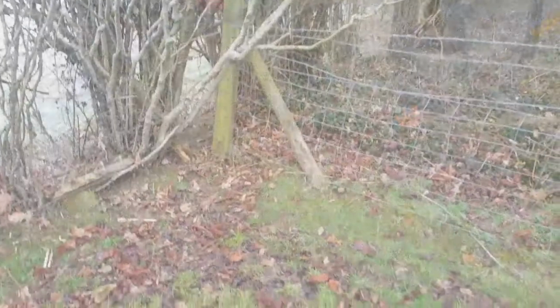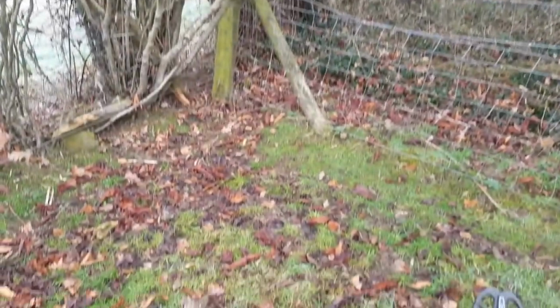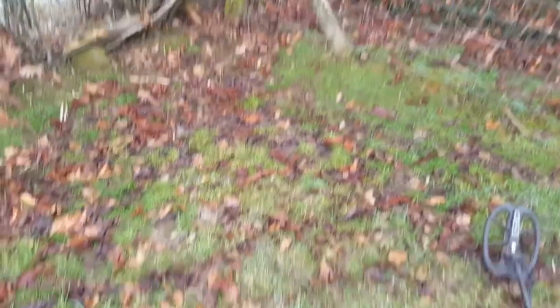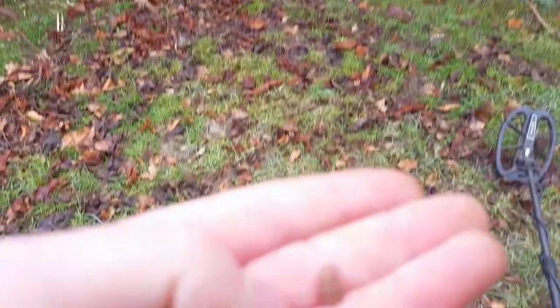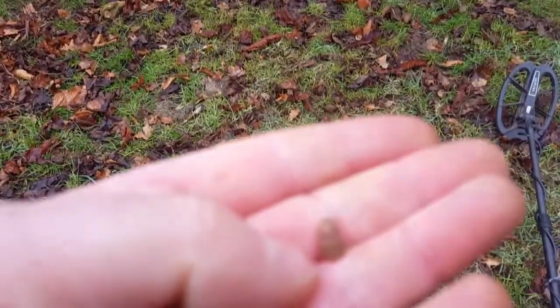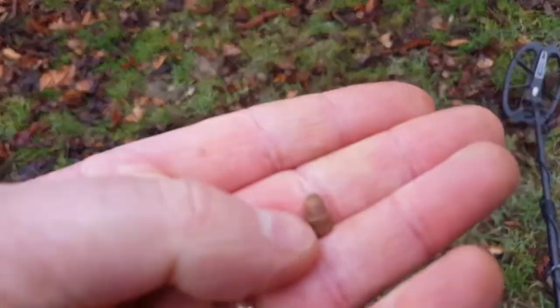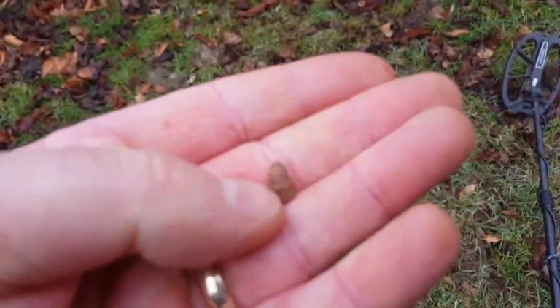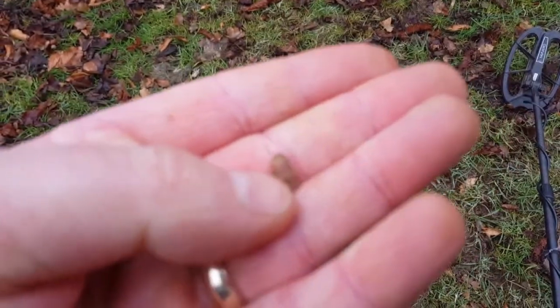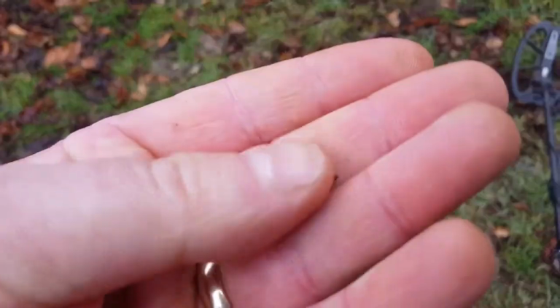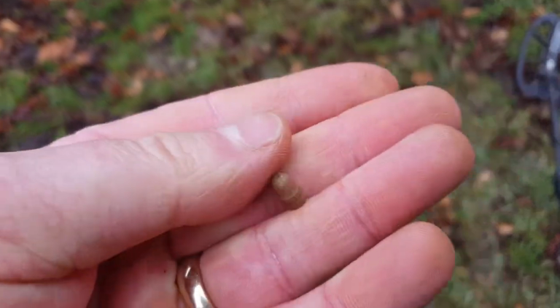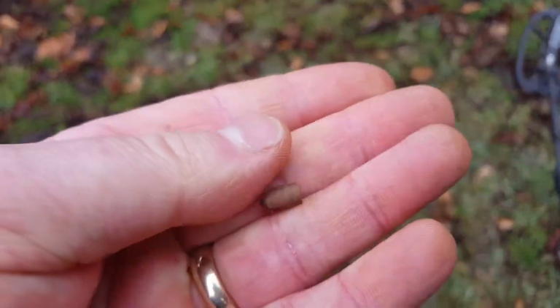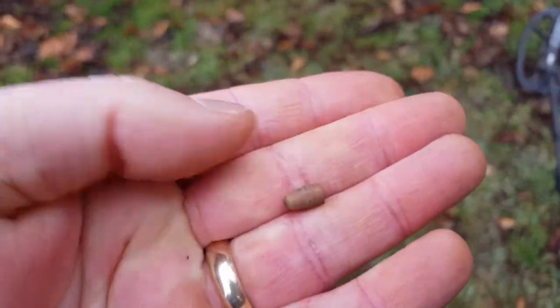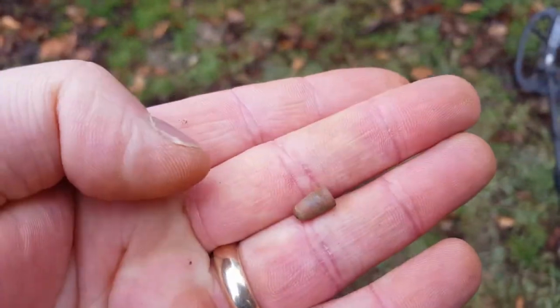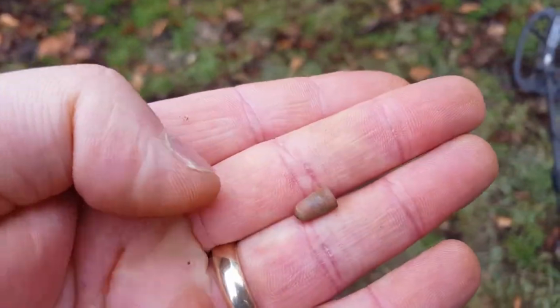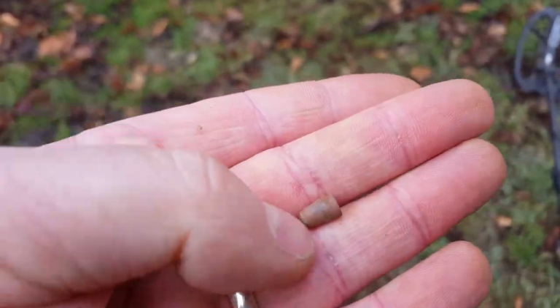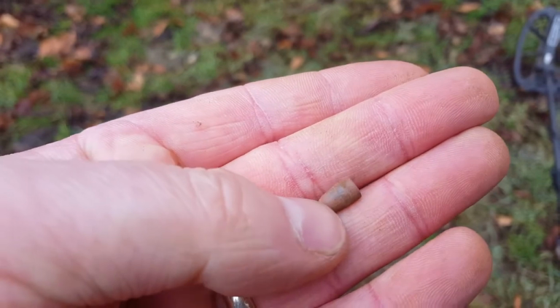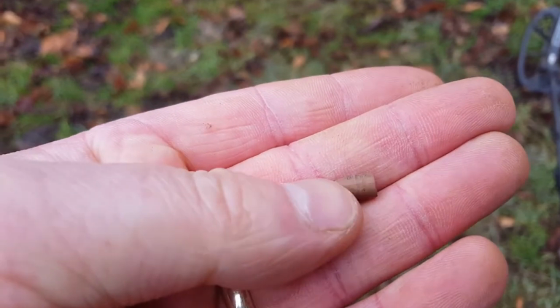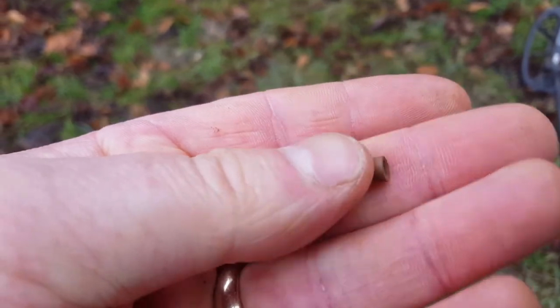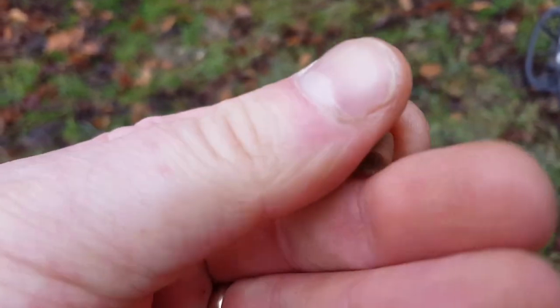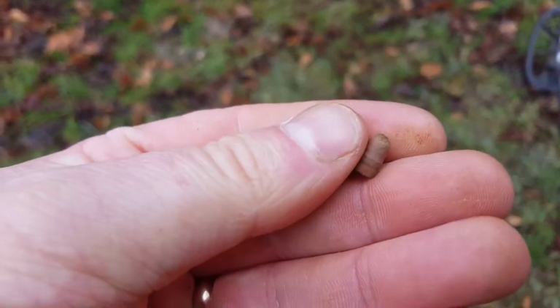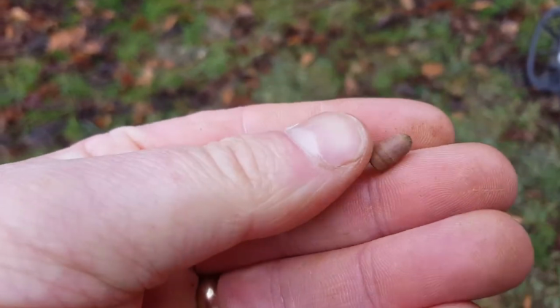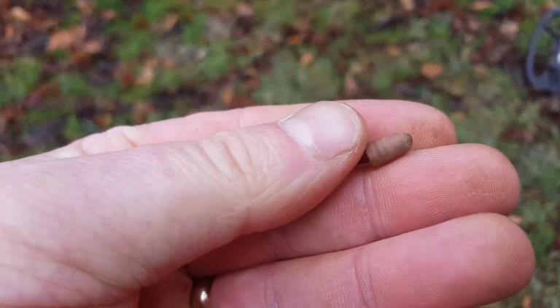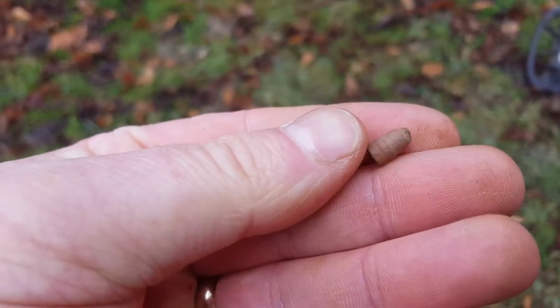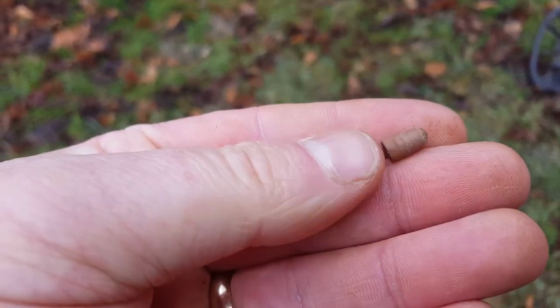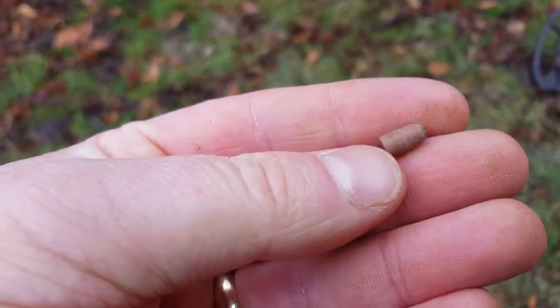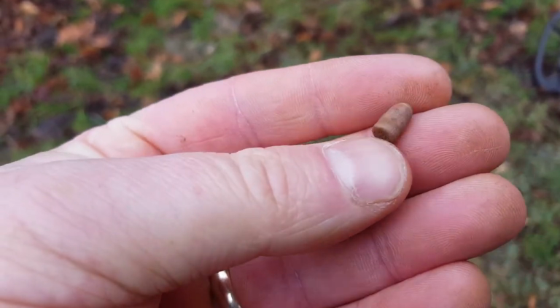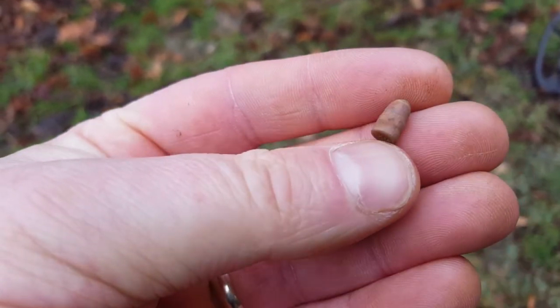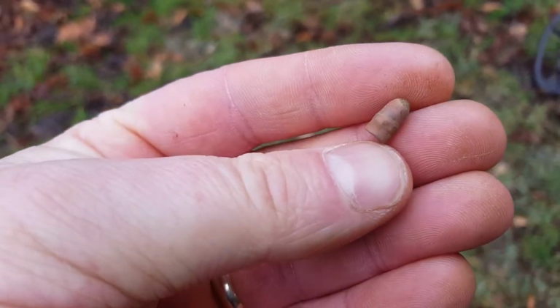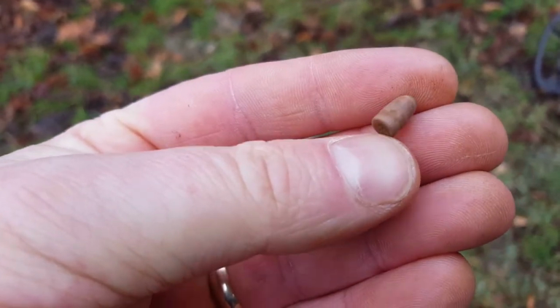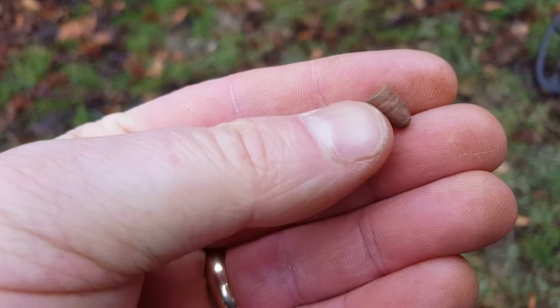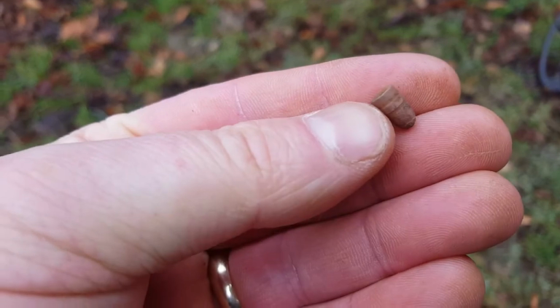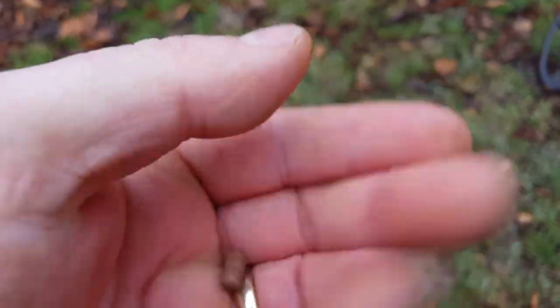Oh there we go. Look at that little tiny target there. Little .22 bullet. Look at that. Little tiny thing. Alright, move on.